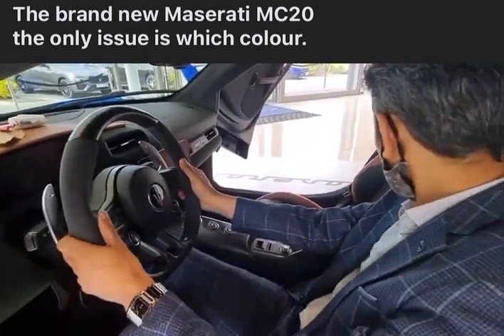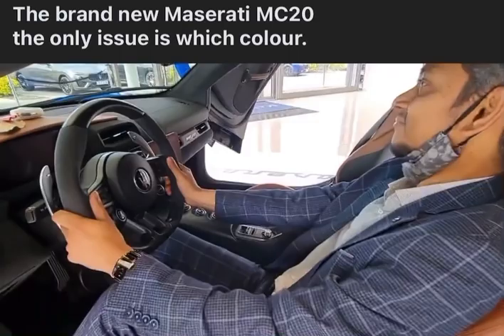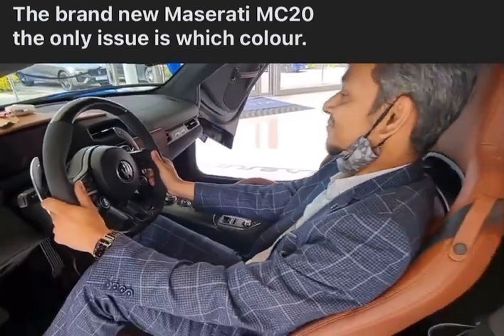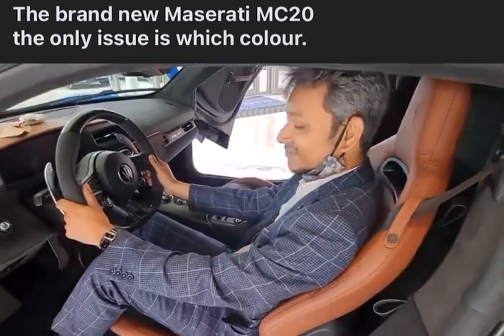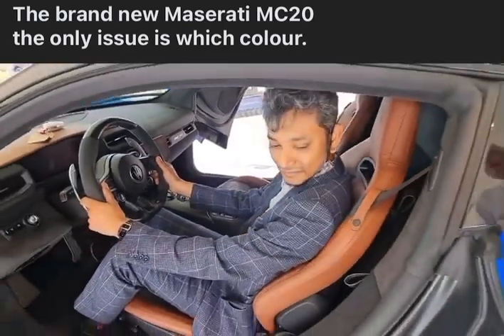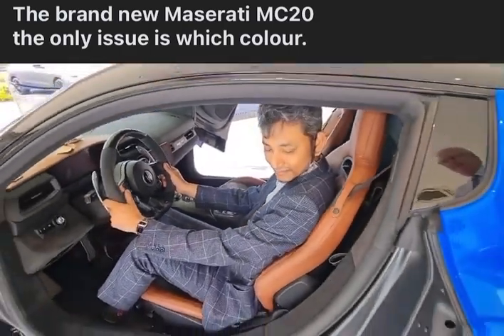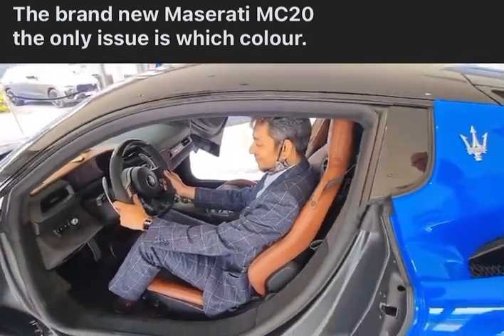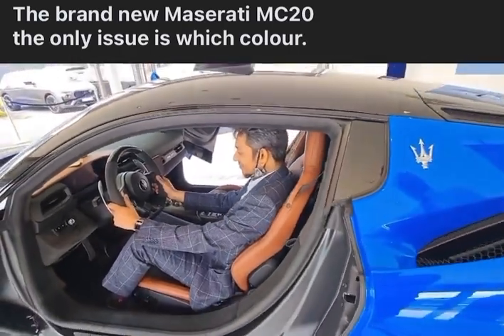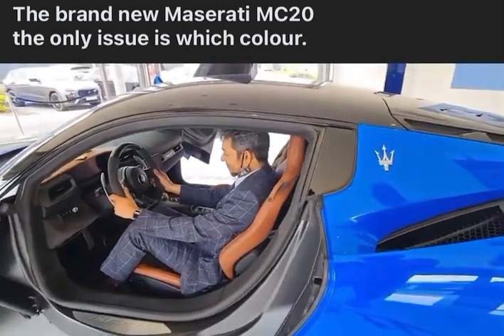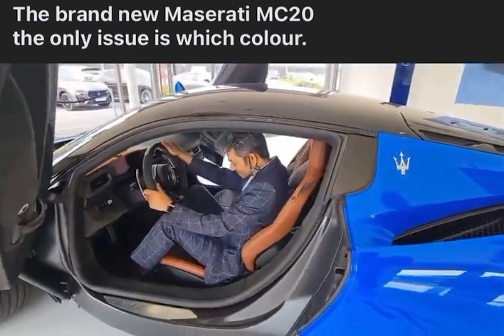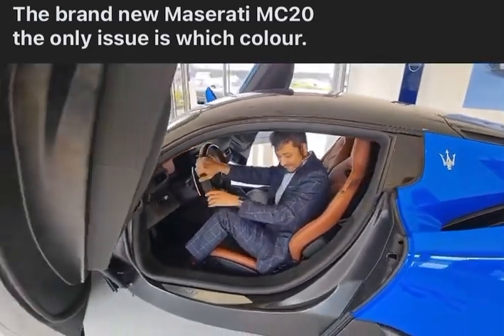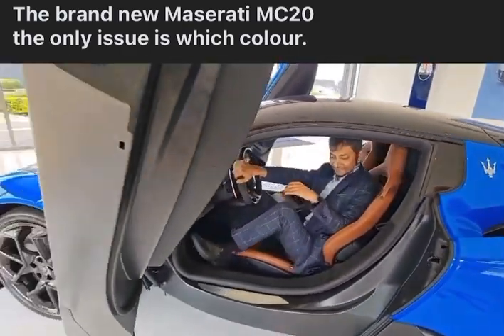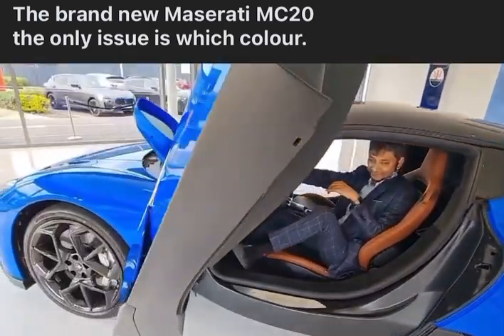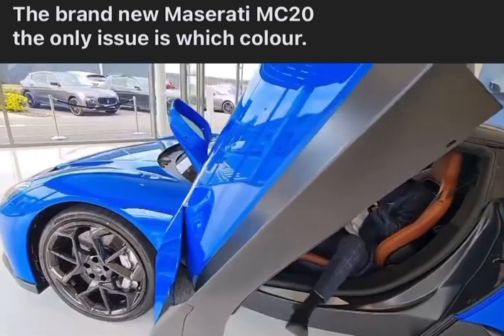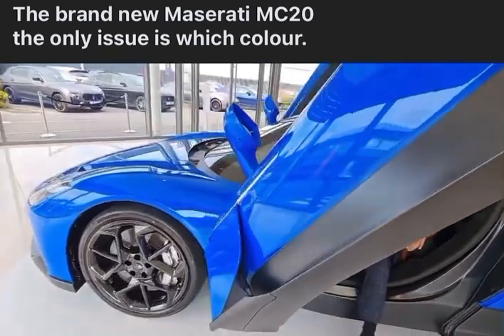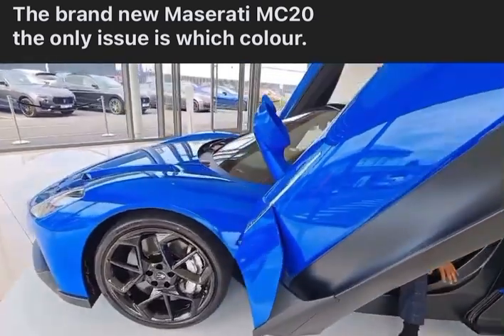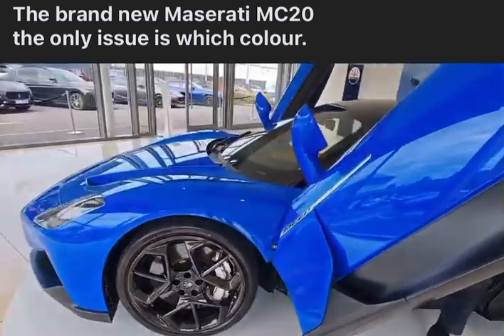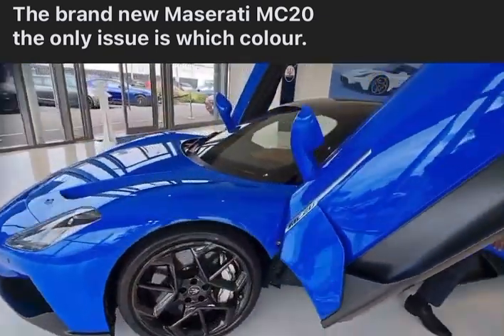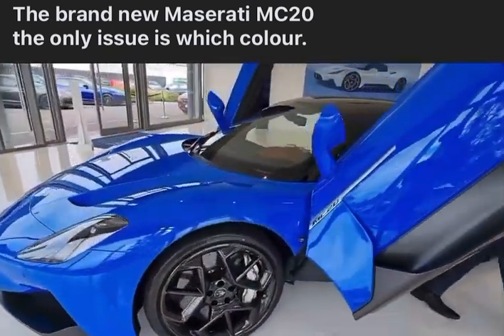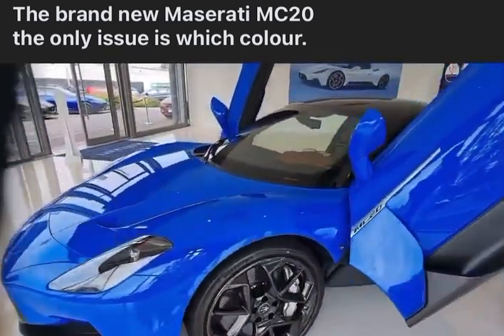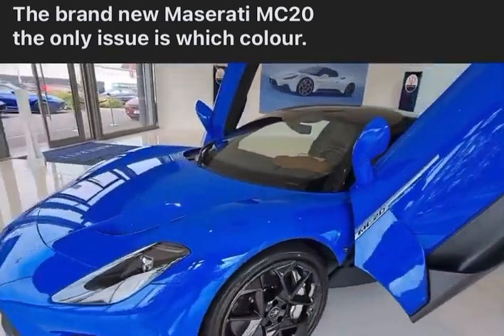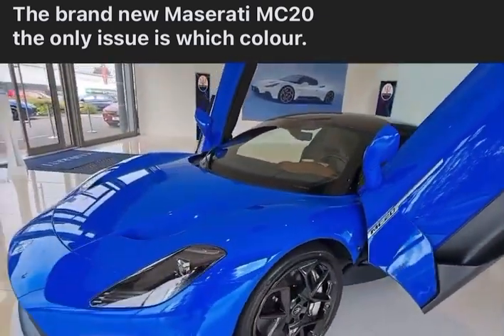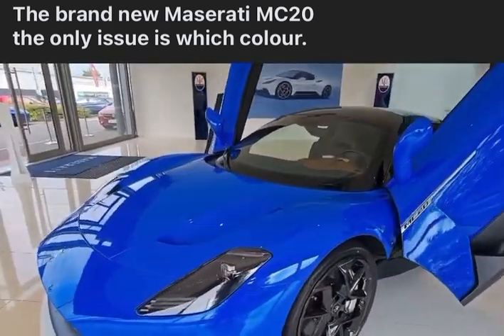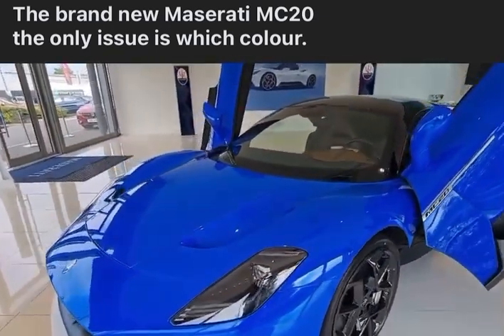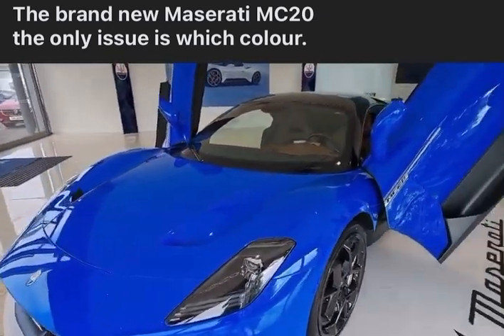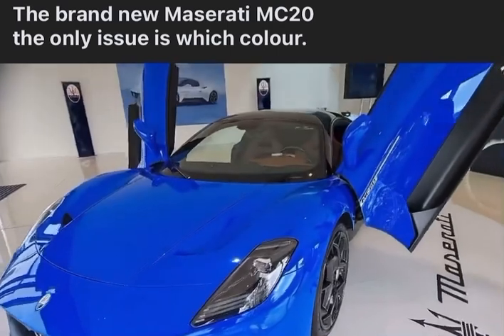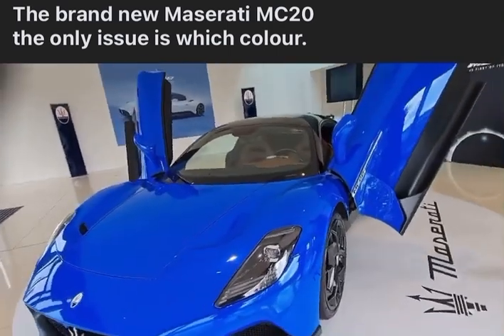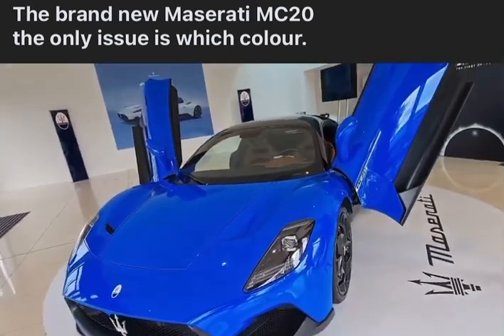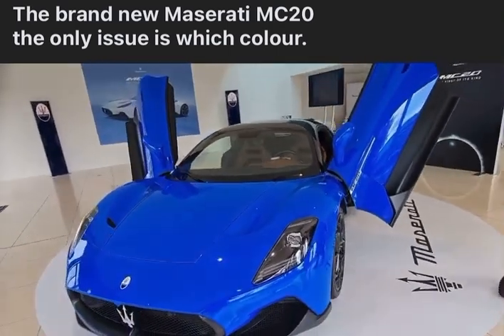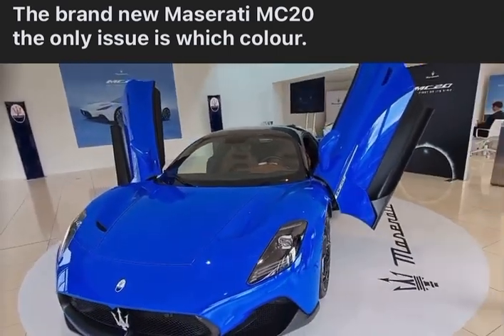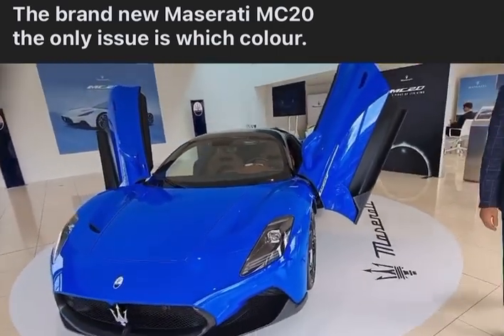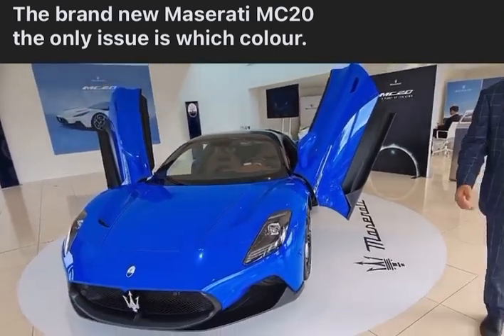We've got hidden seats, we've got paddle shift, we've got the black trim. We have a lot of spec on it, bringing it up to a high level.